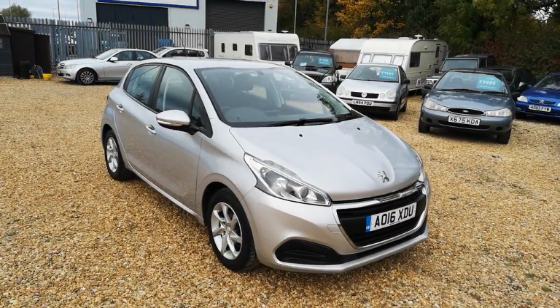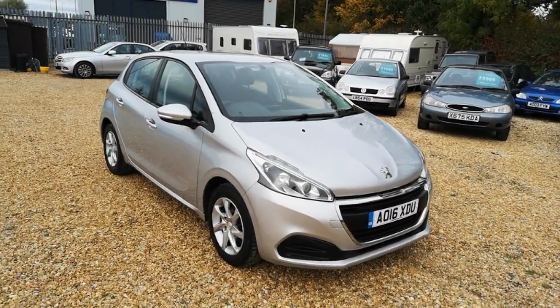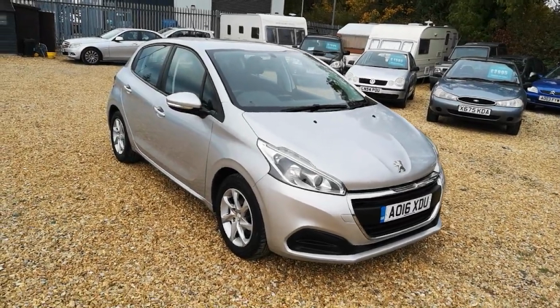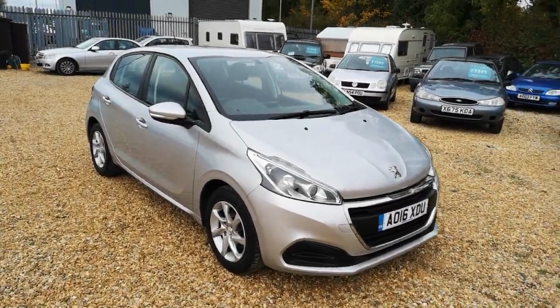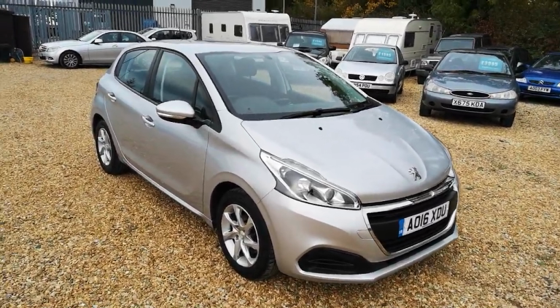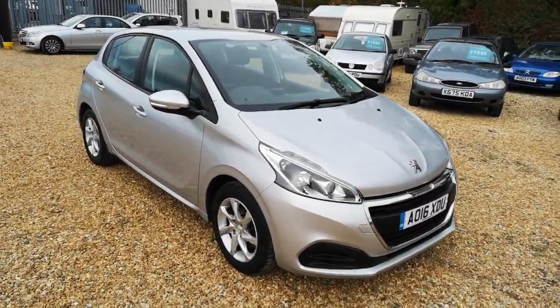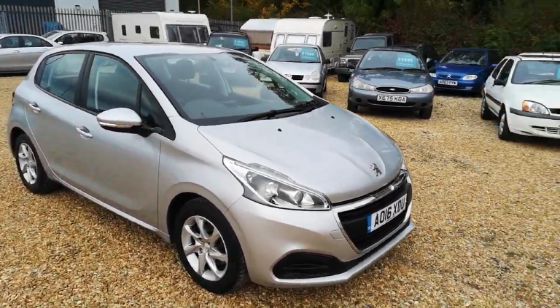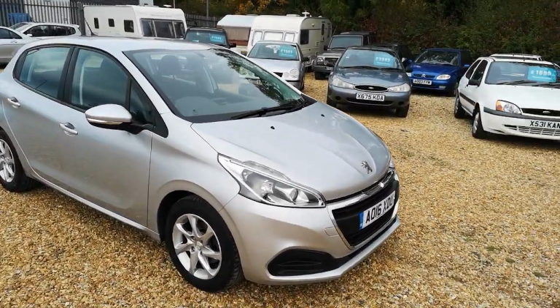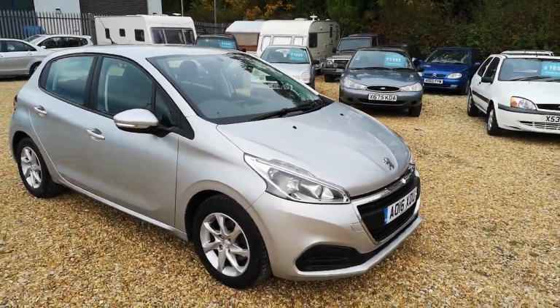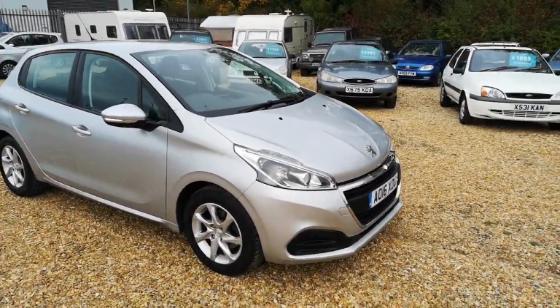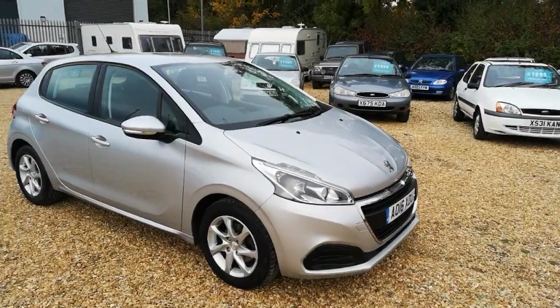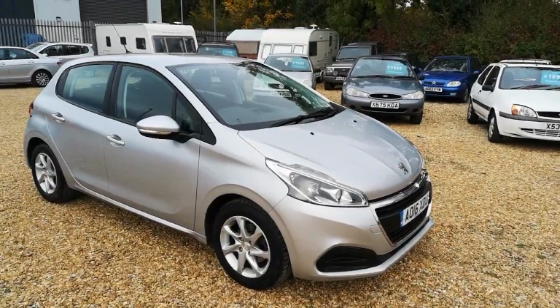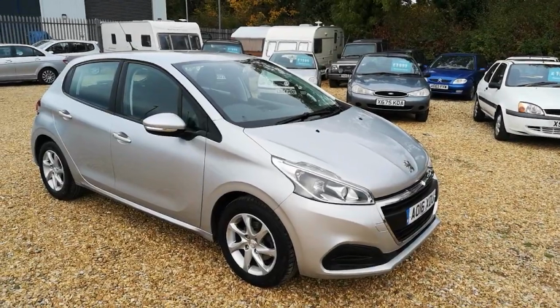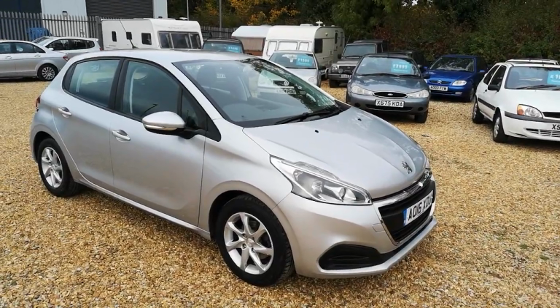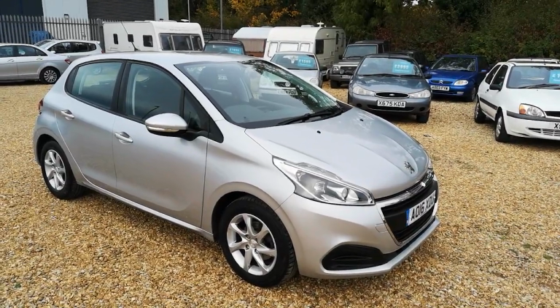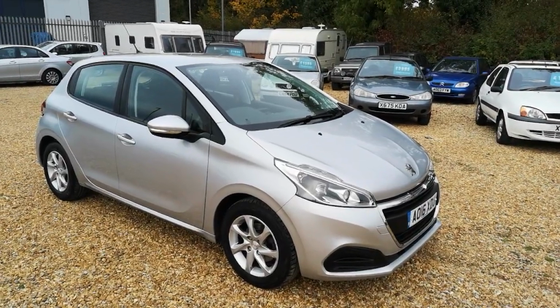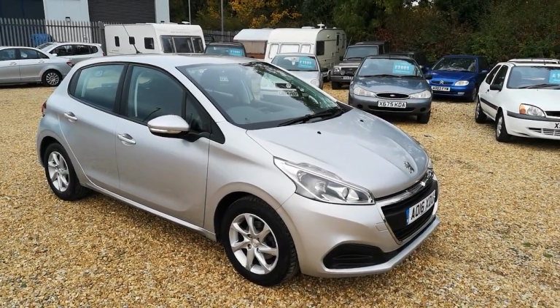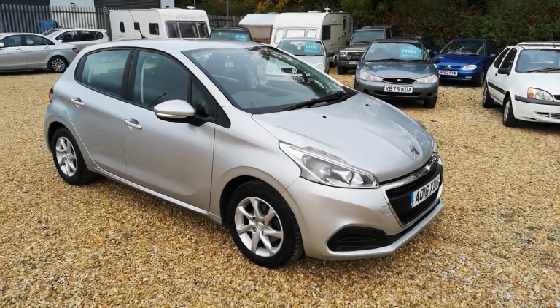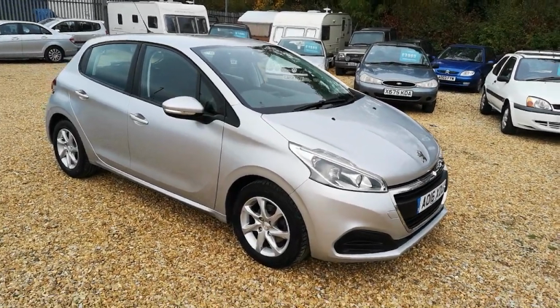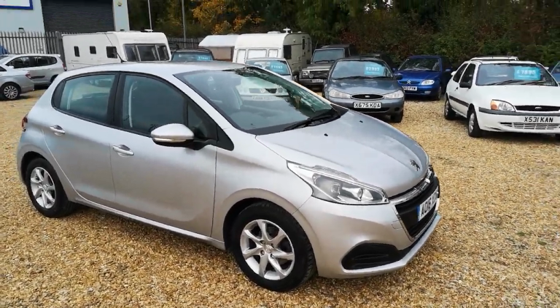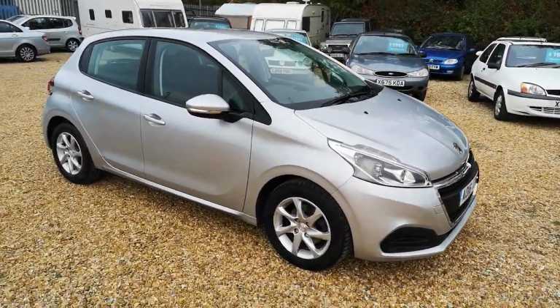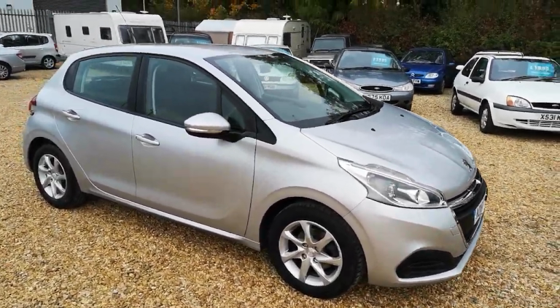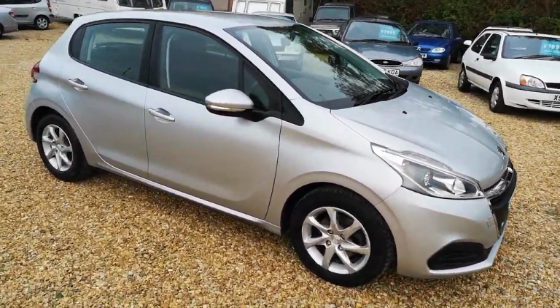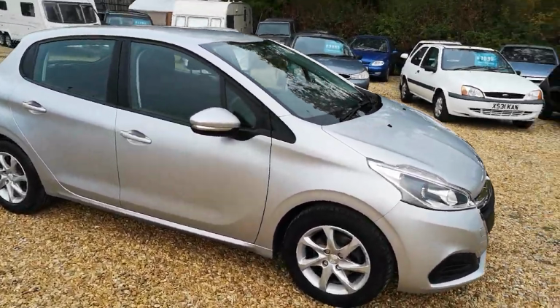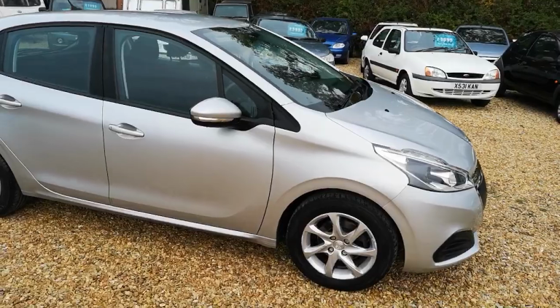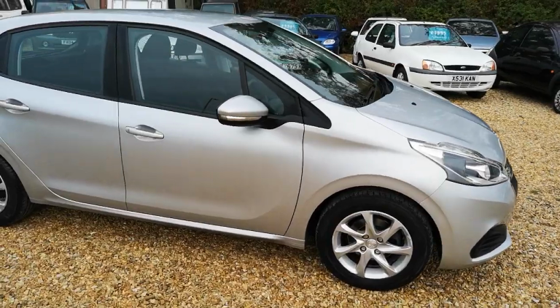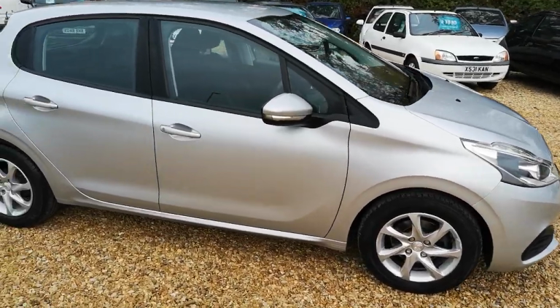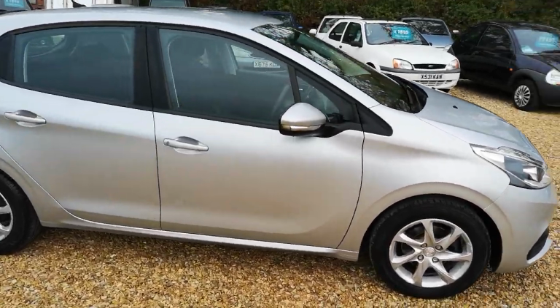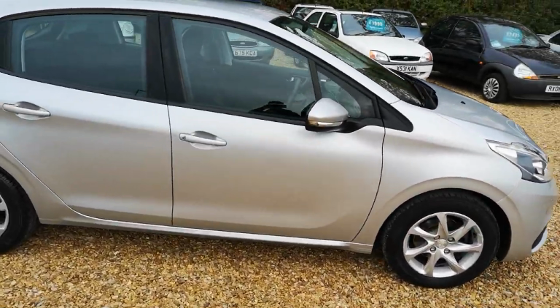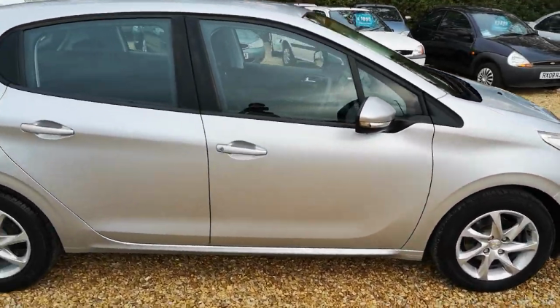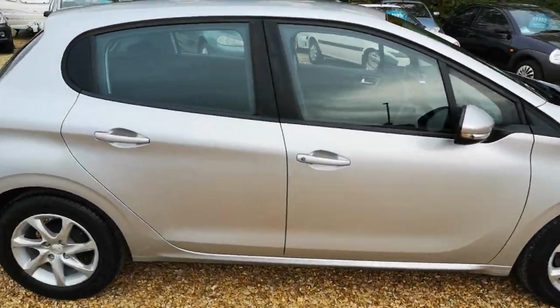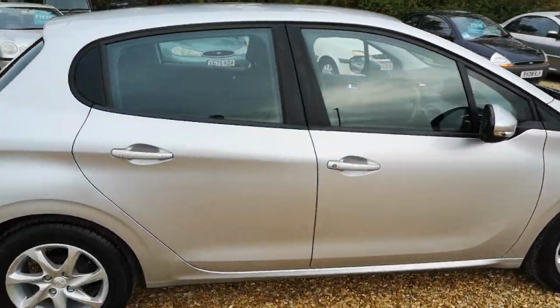Good afternoon, welcome to MR Vehicle Sales. Just really want to show you quickly around this Peugeot 208. It's a 2016 PureTech model. I'll just give you a little bit of a round quickly.